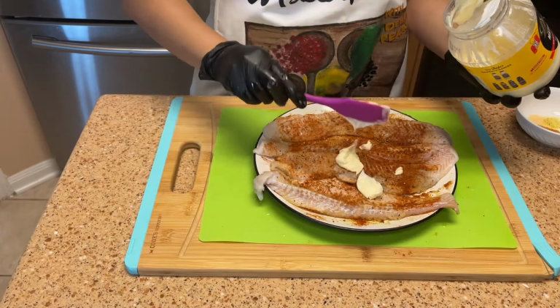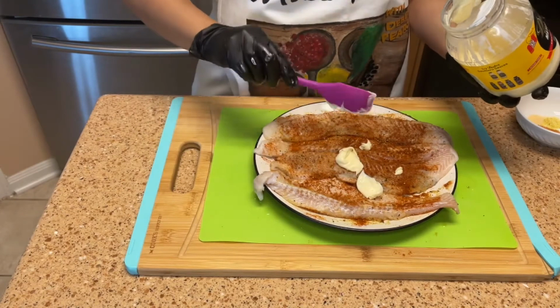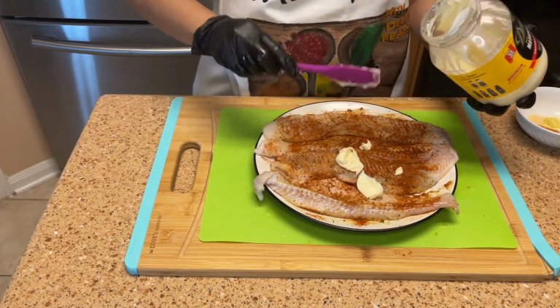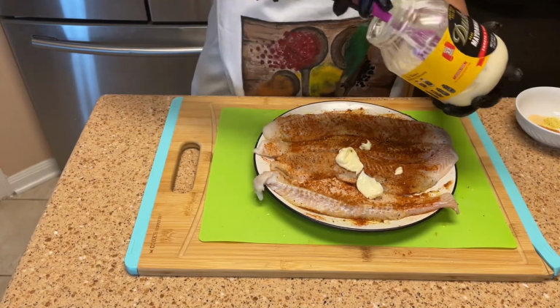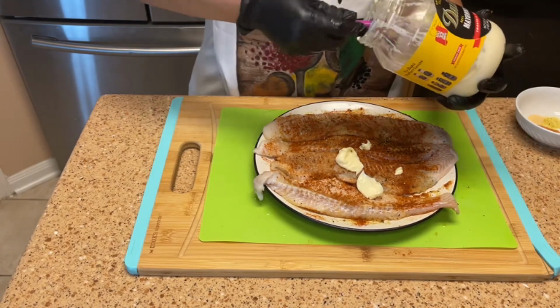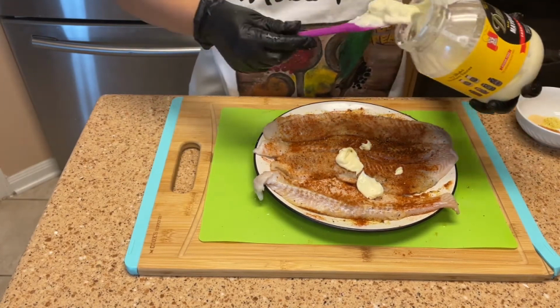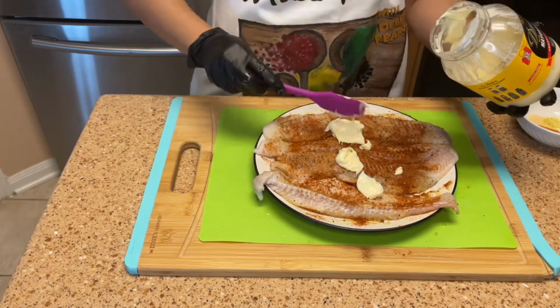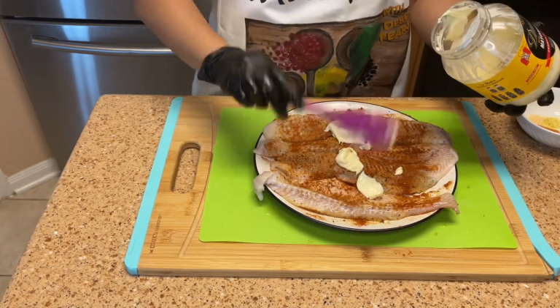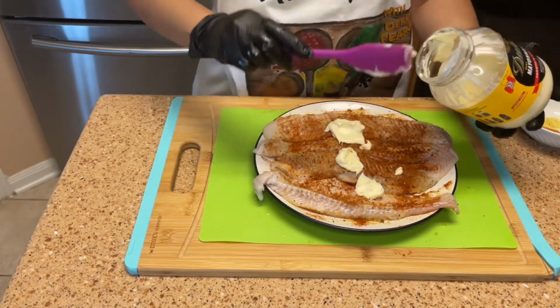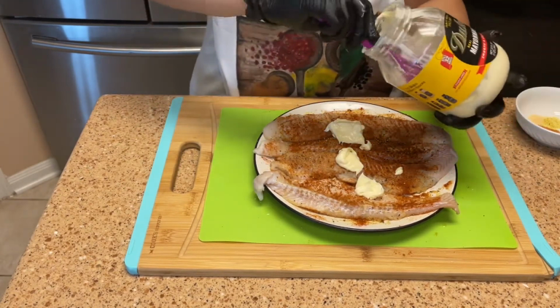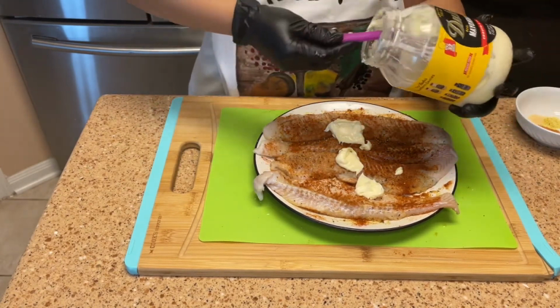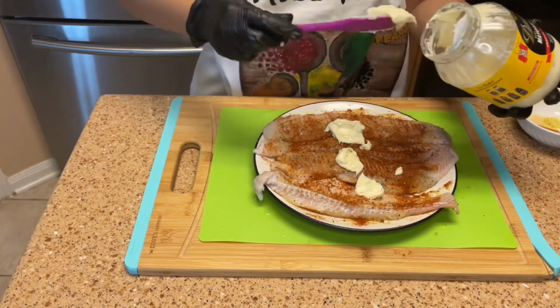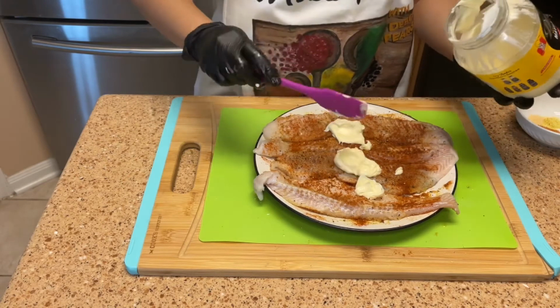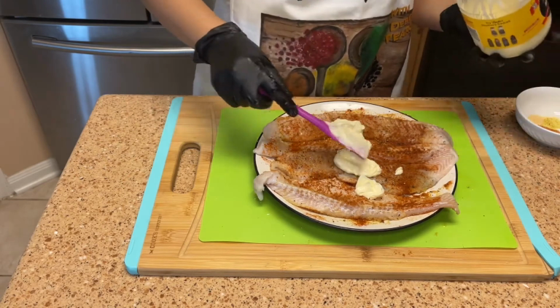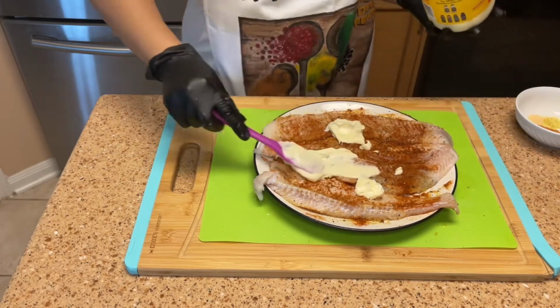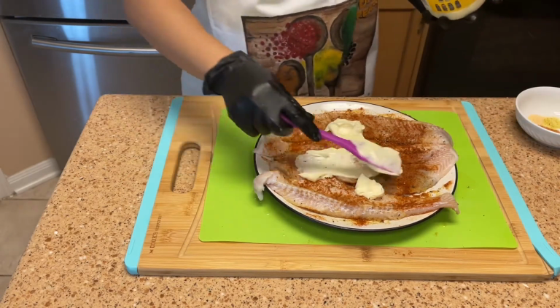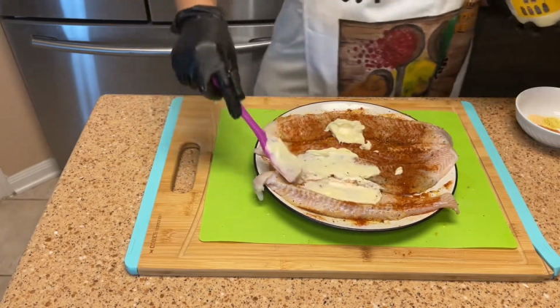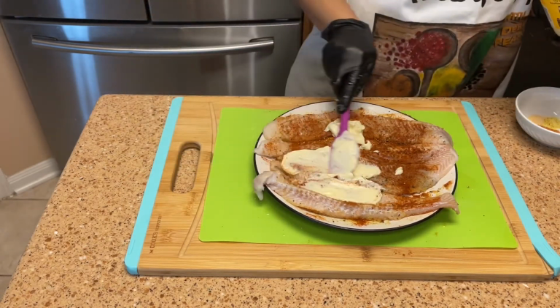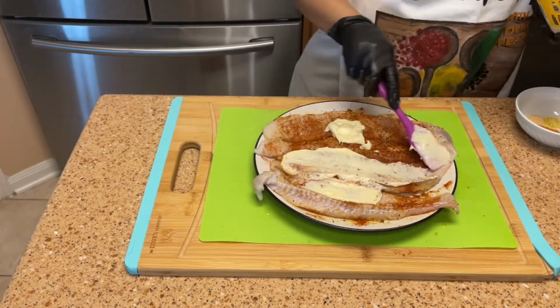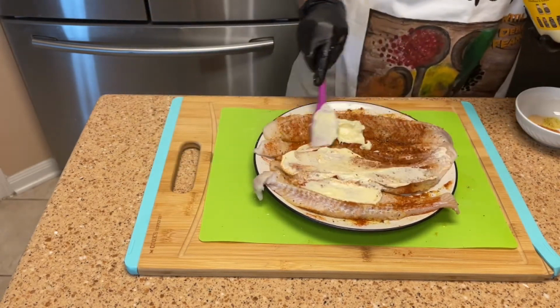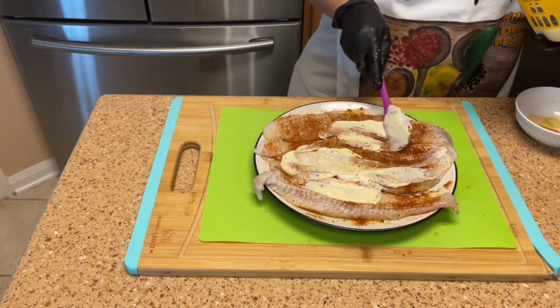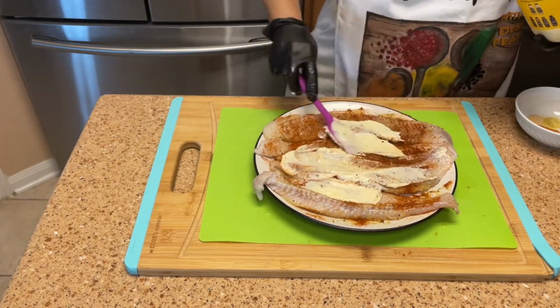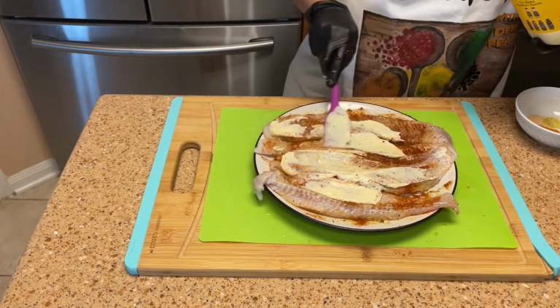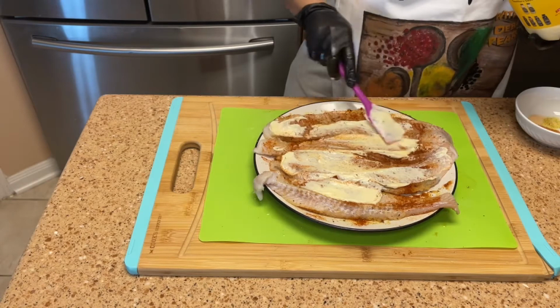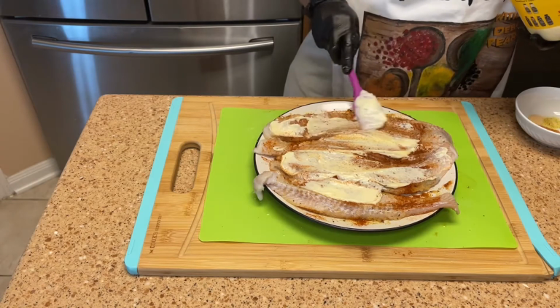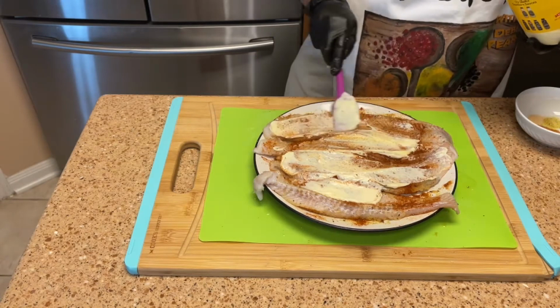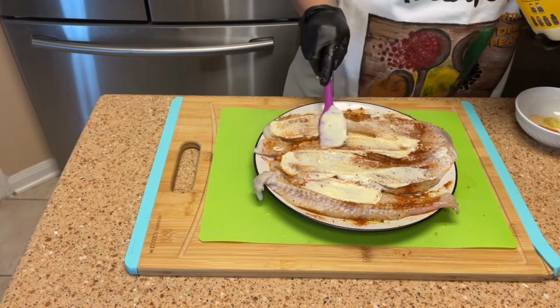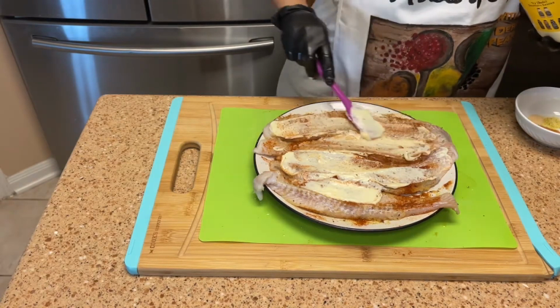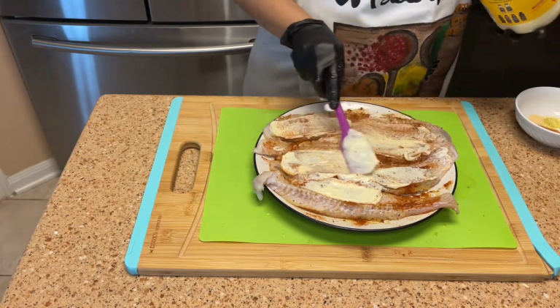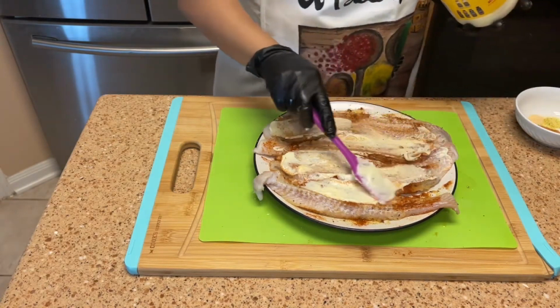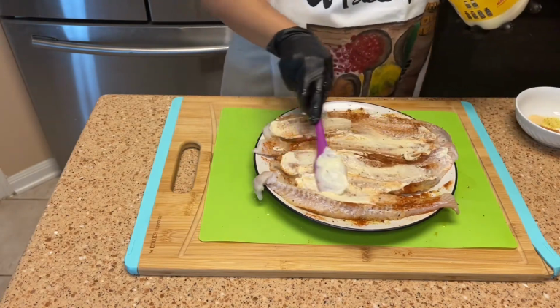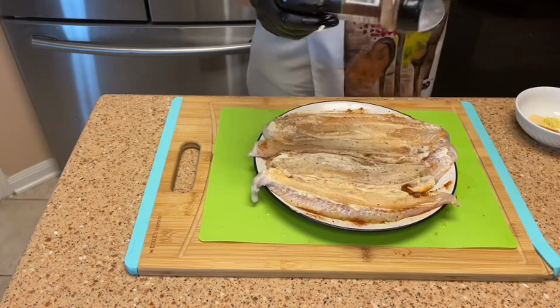I promise you when you try it you're gonna love it. If you want to get it even more flavorful, you can add all your seasonings into the mayo as well — but don't forget to season the fish too.